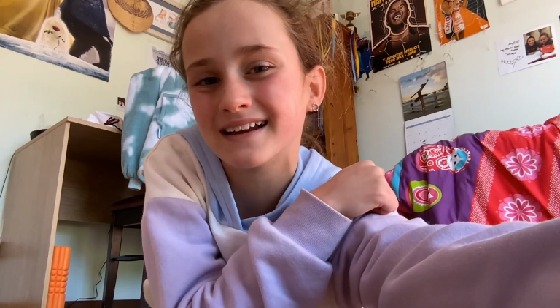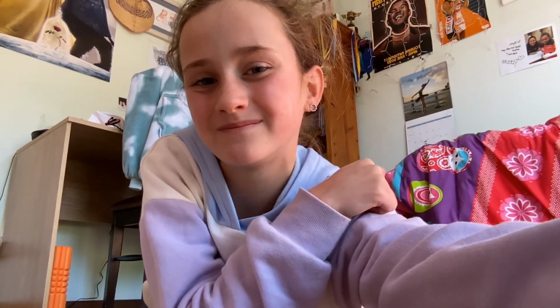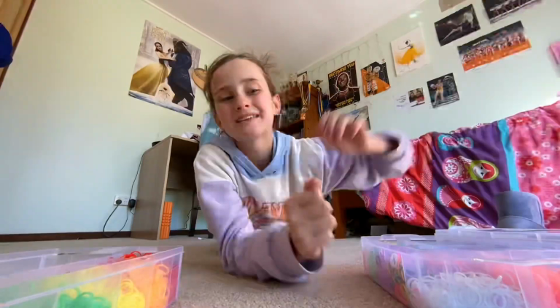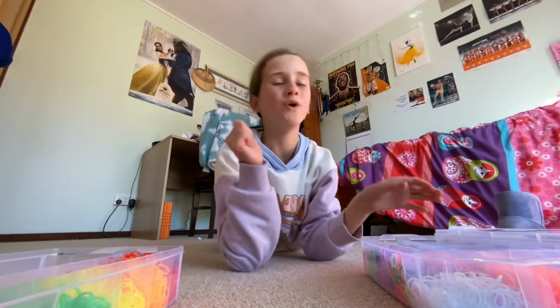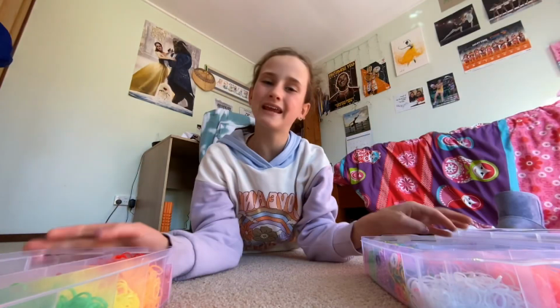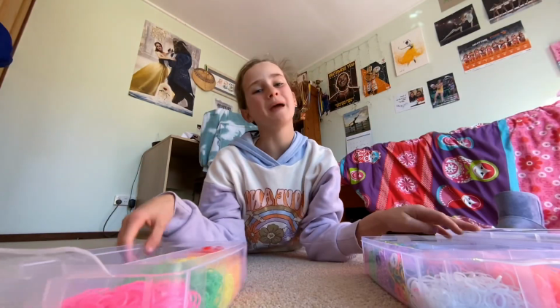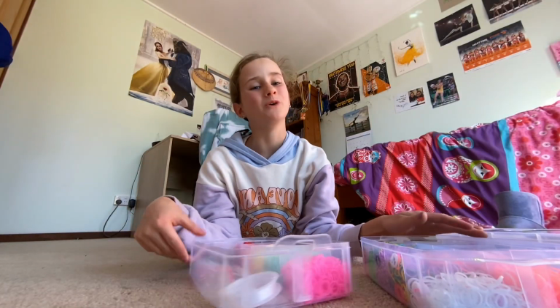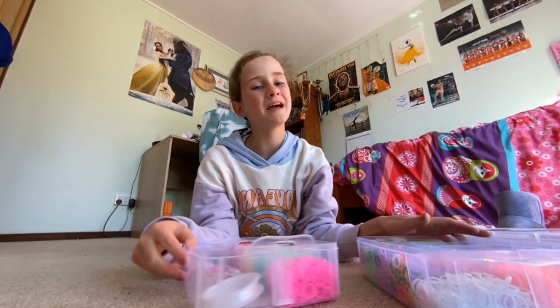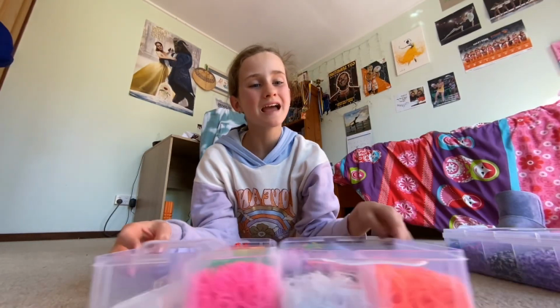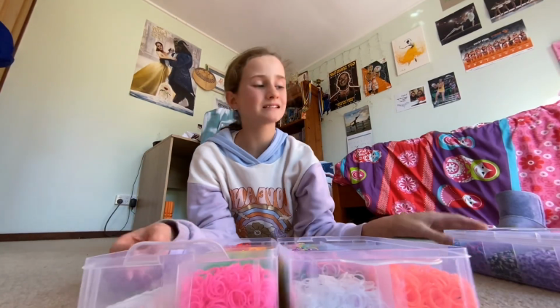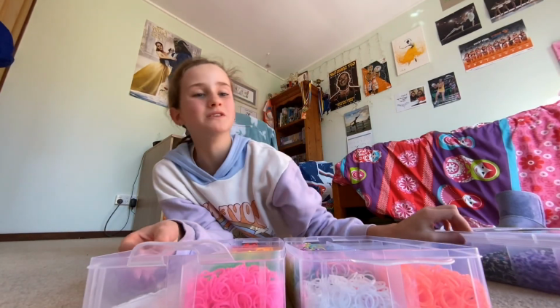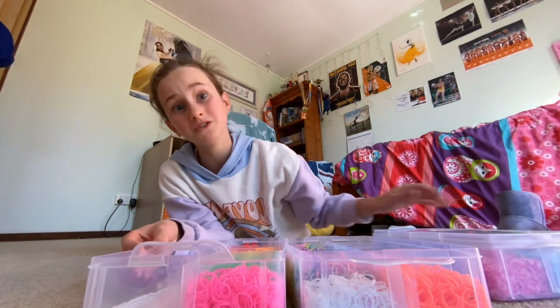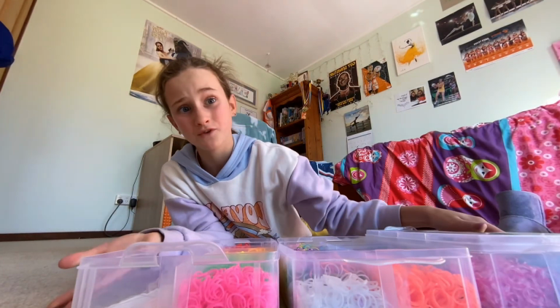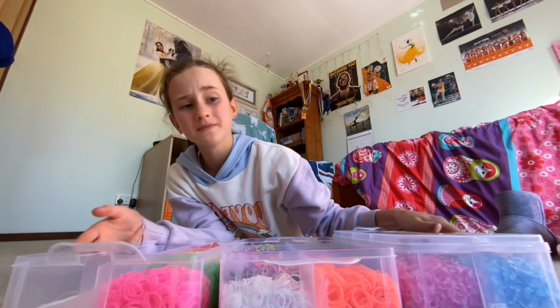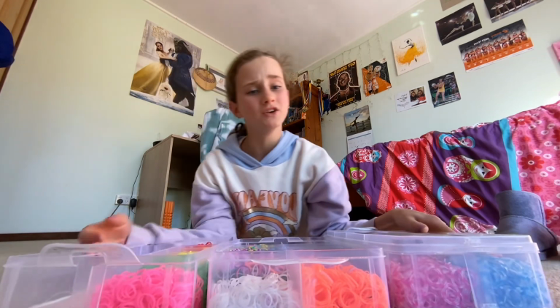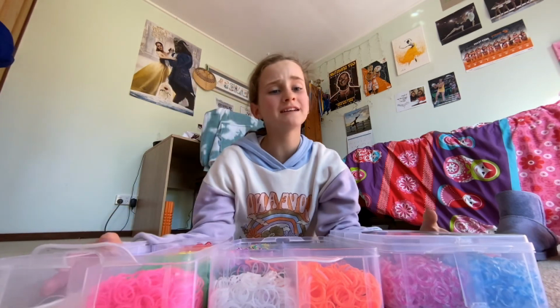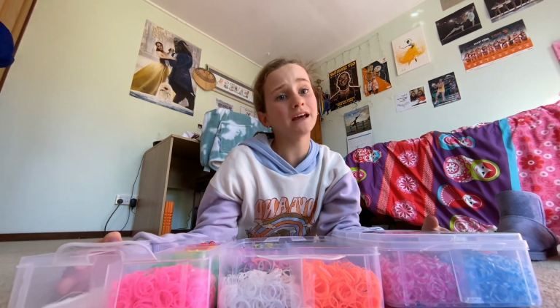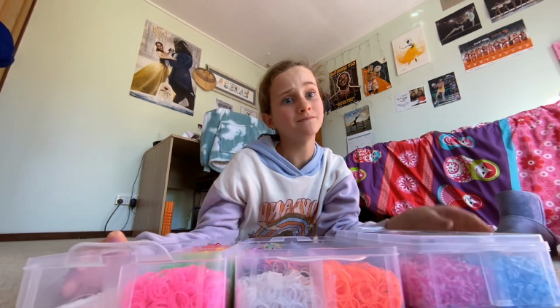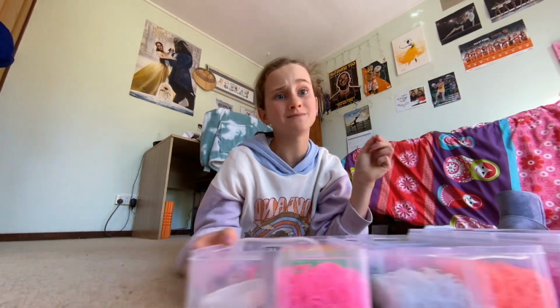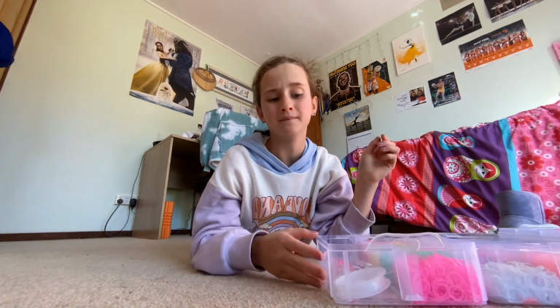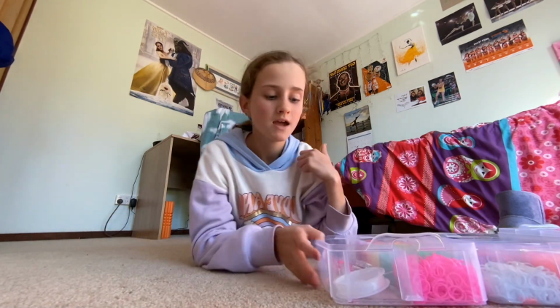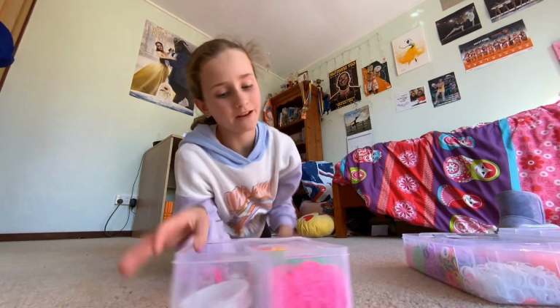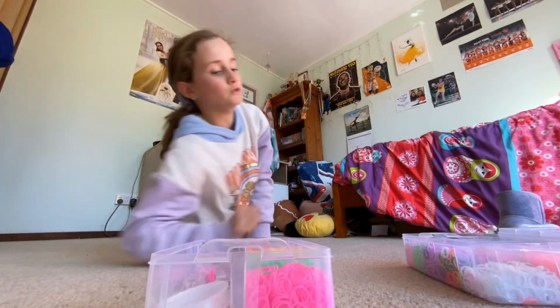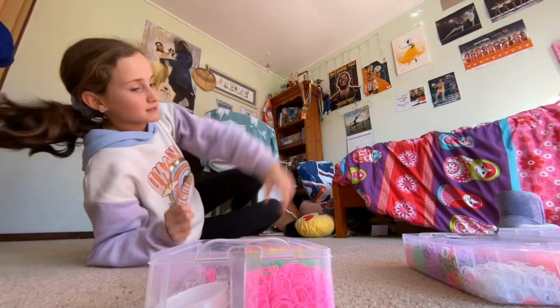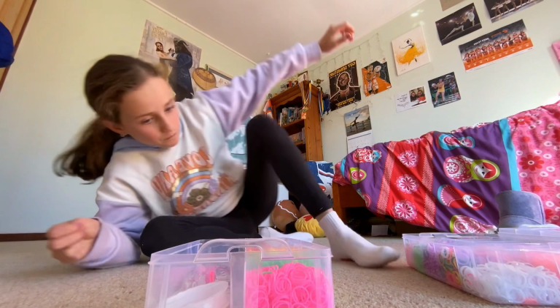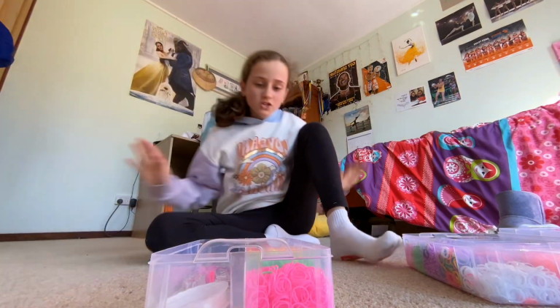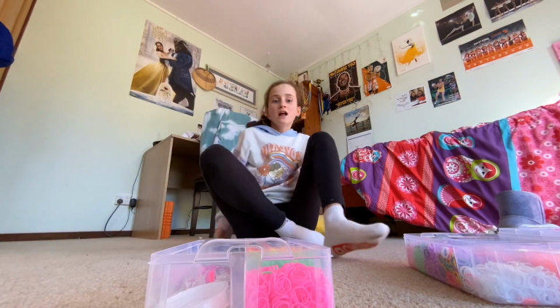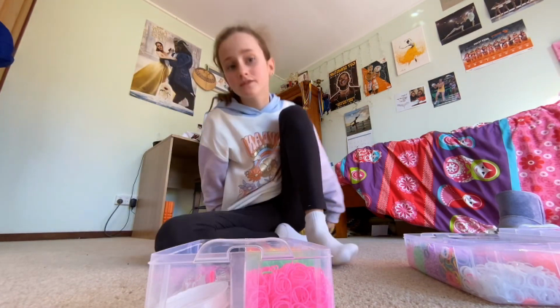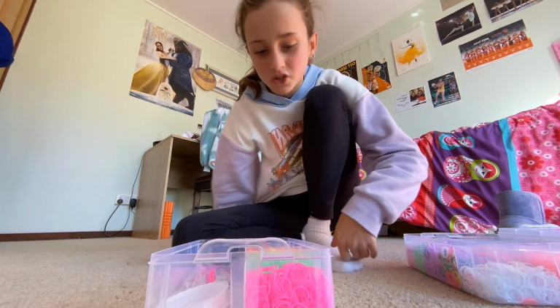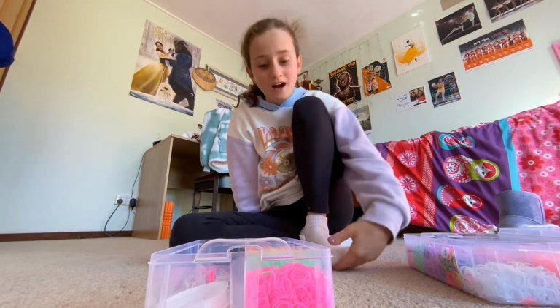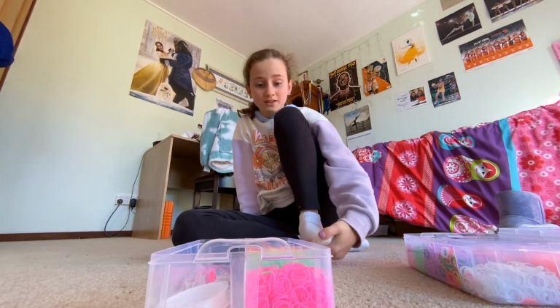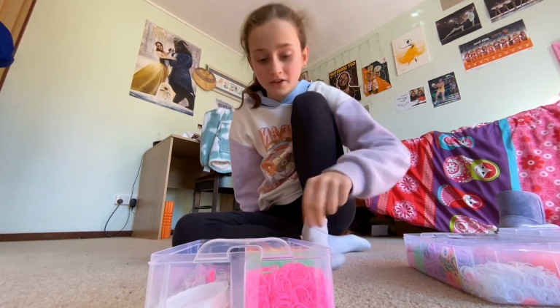All you'll need to make your loom band bracelet is some loom bands of course. You don't necessarily have to have as many as me, but you need a few. You've also got to choose what colors you want to use.